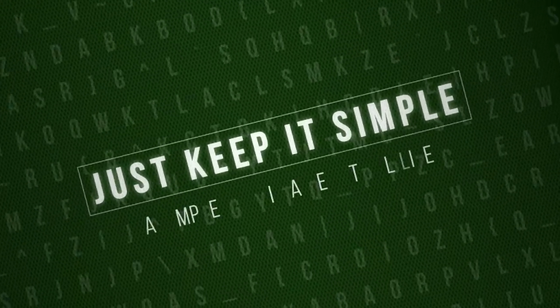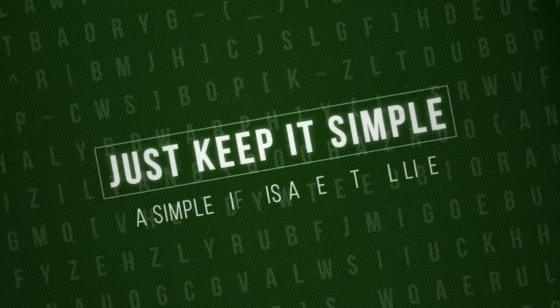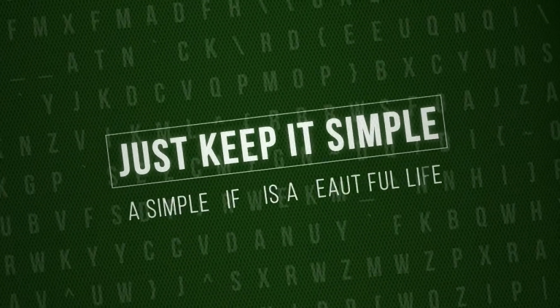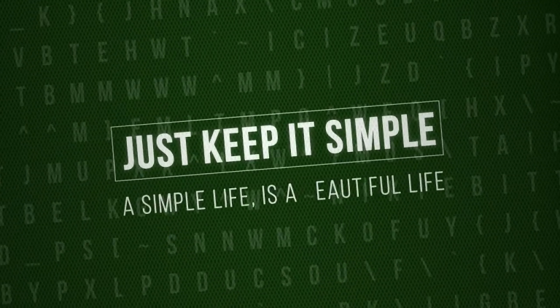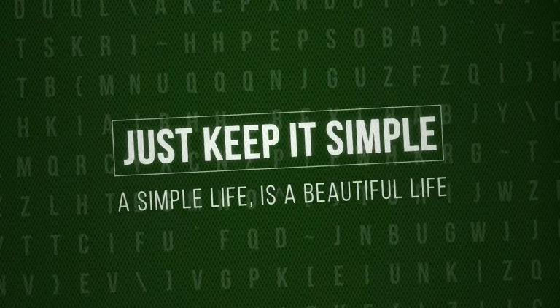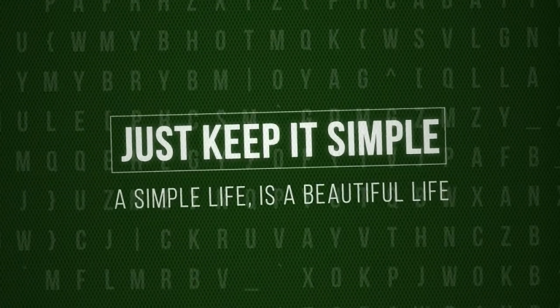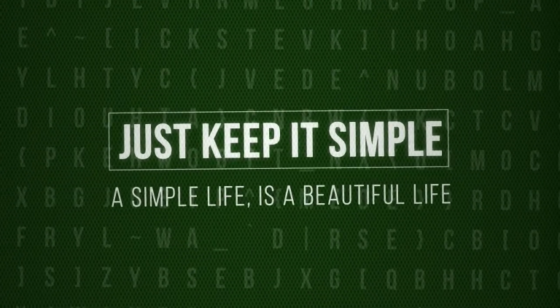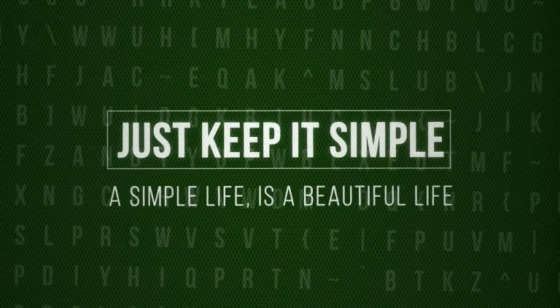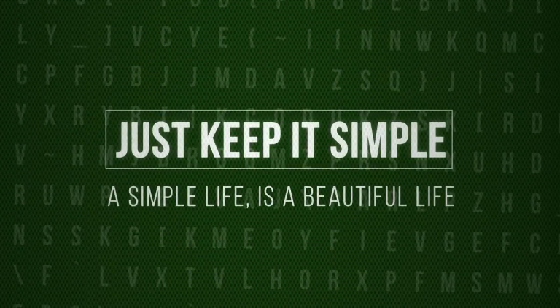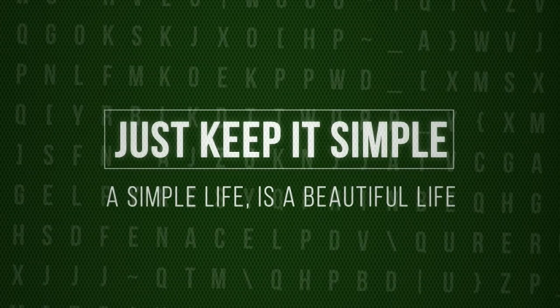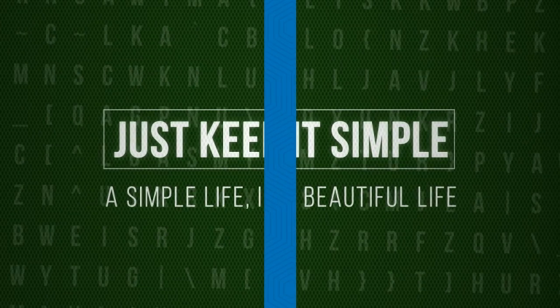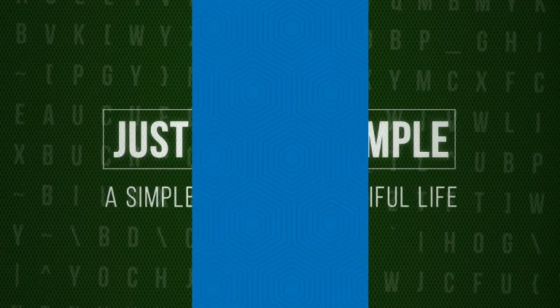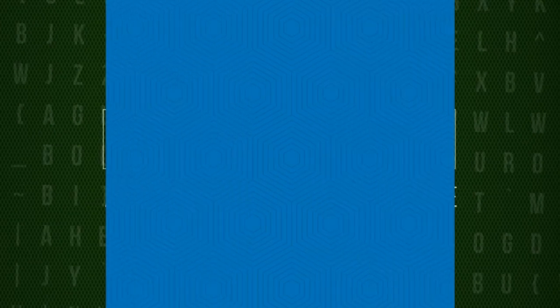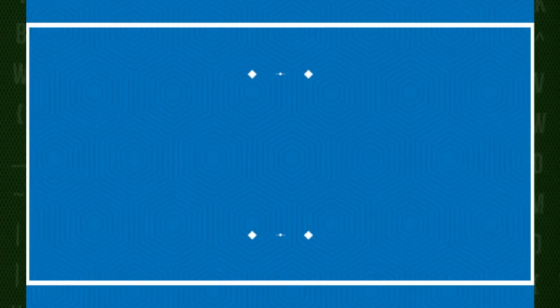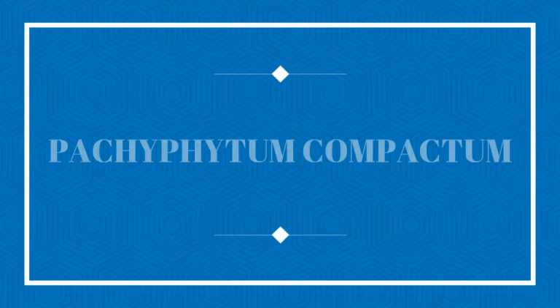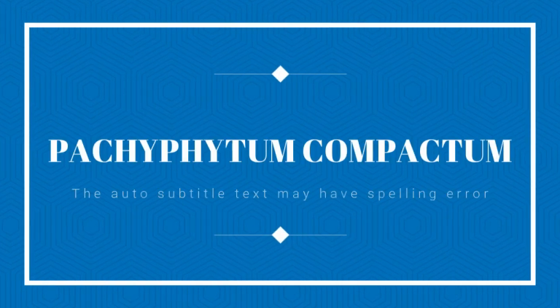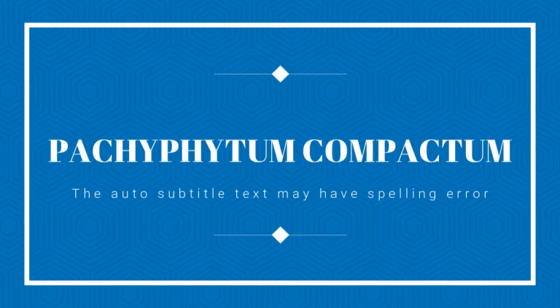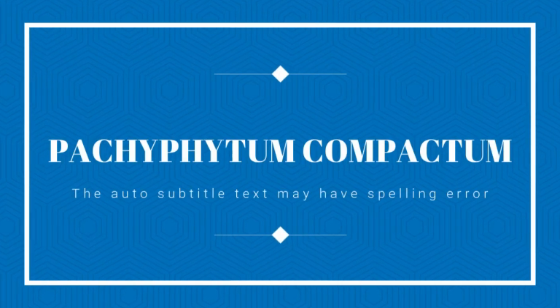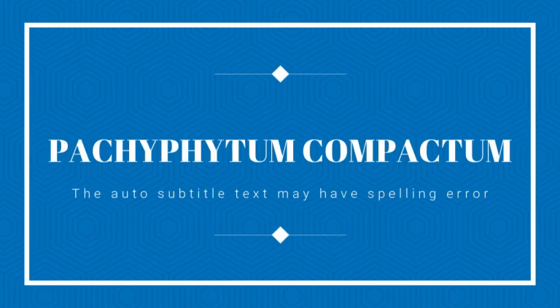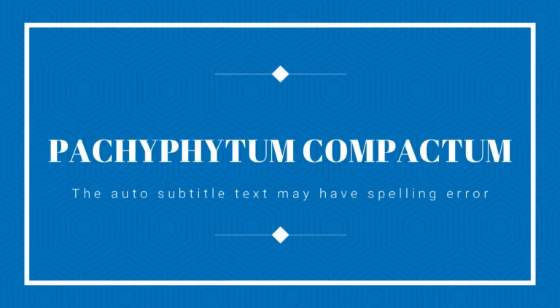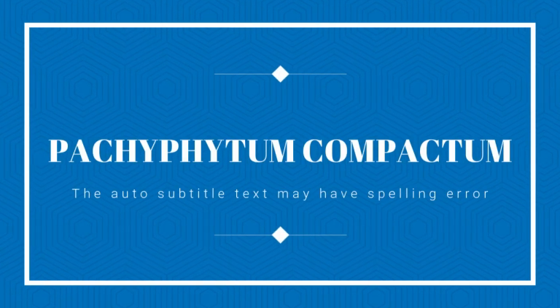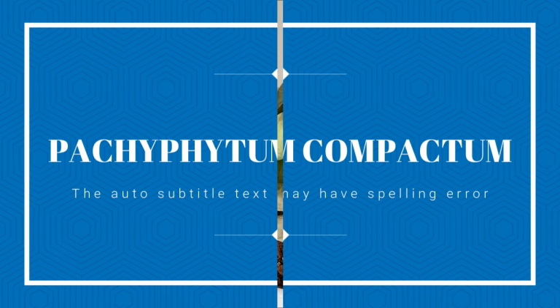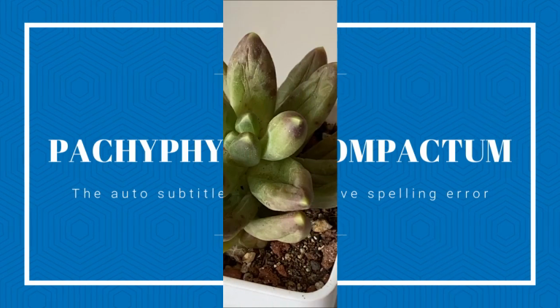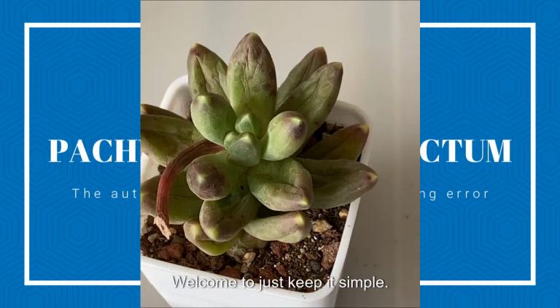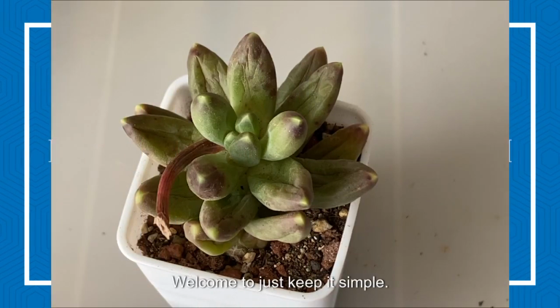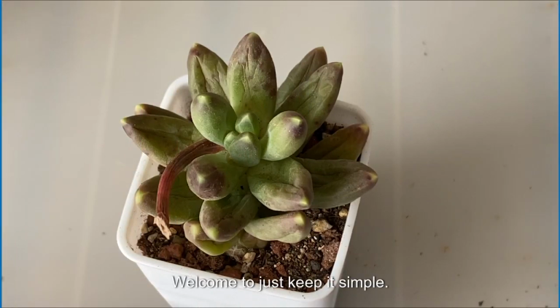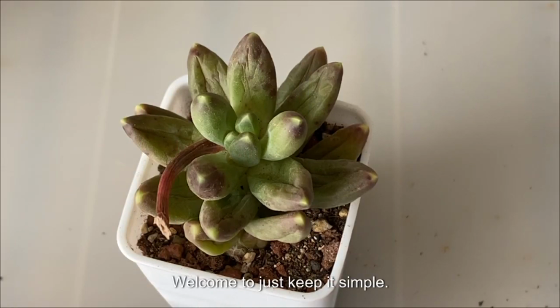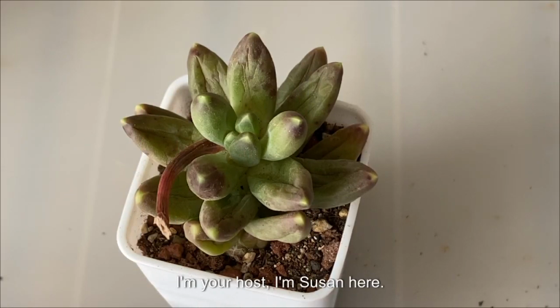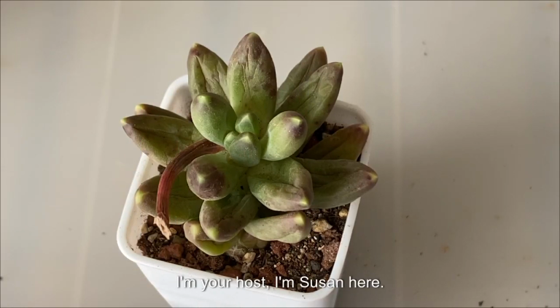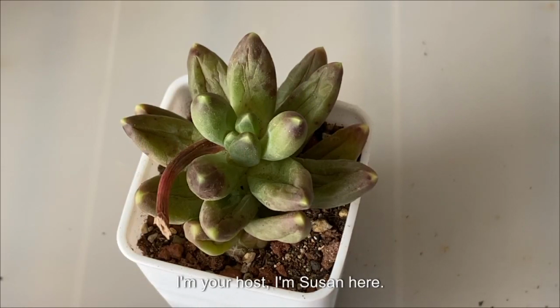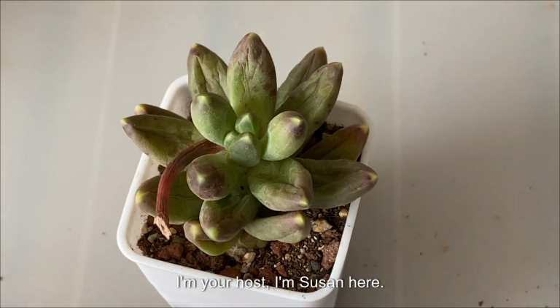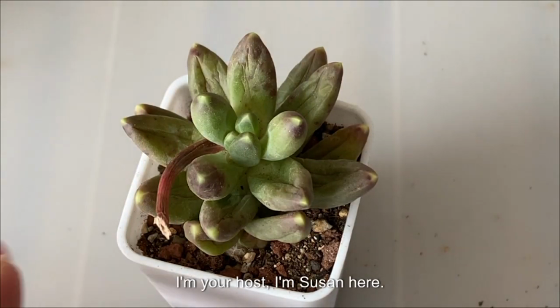Just Keep It Simple. A simple life is a beautiful life. Welcome to Just Keep It Simple. I'm your host, Susan here.